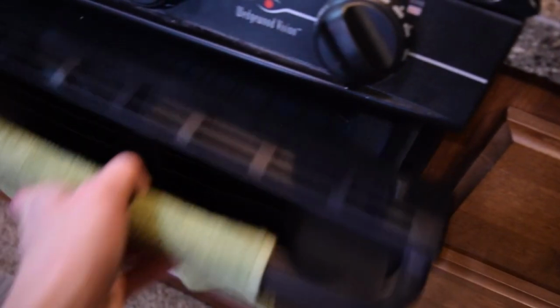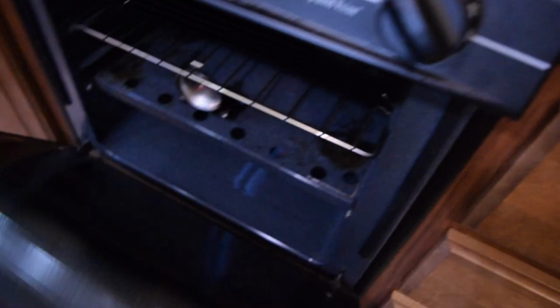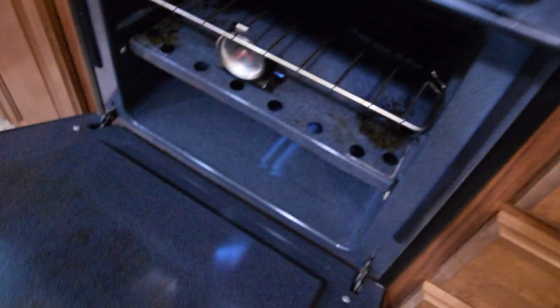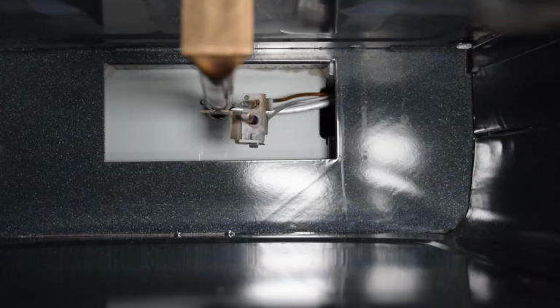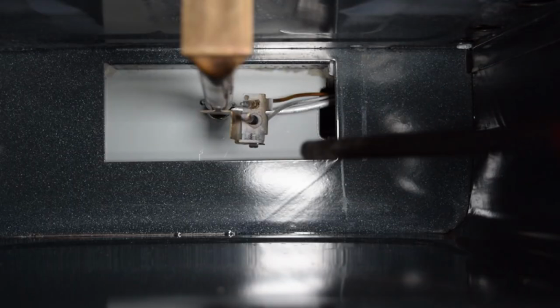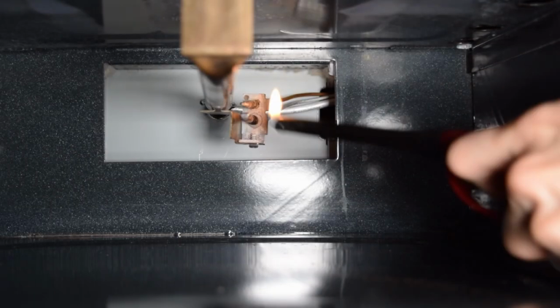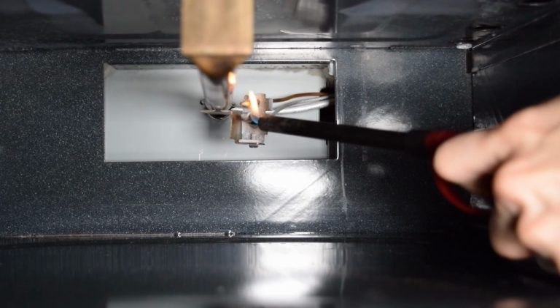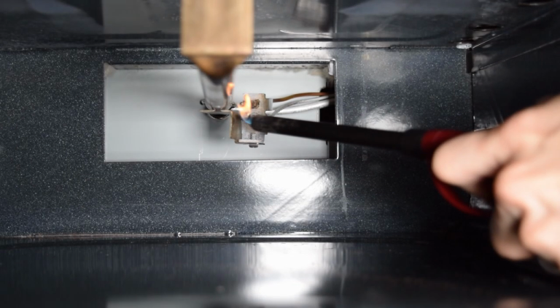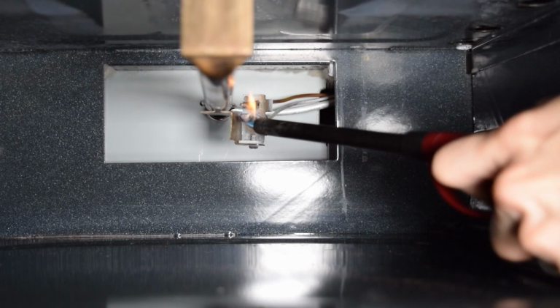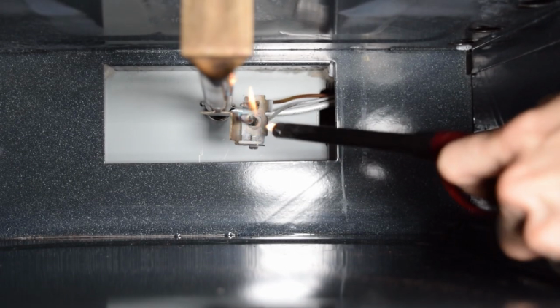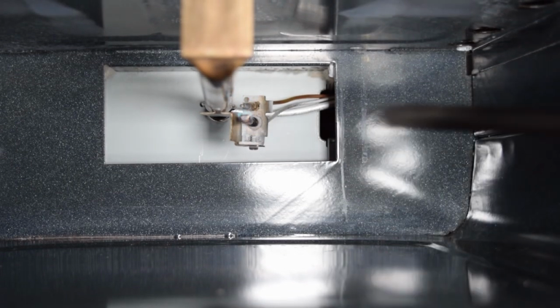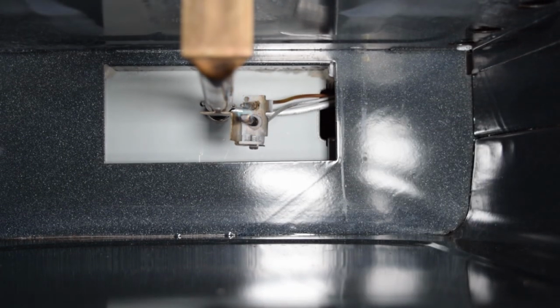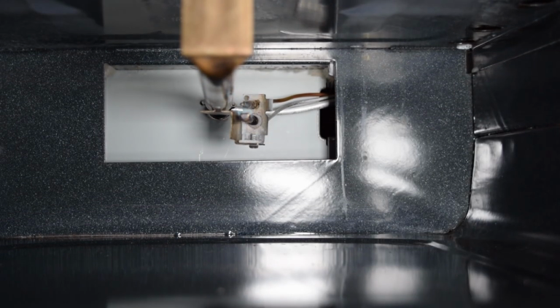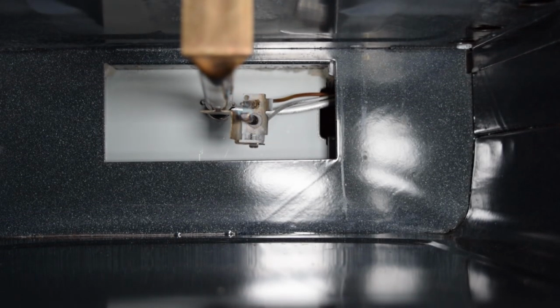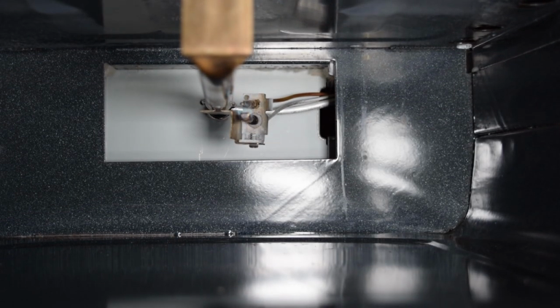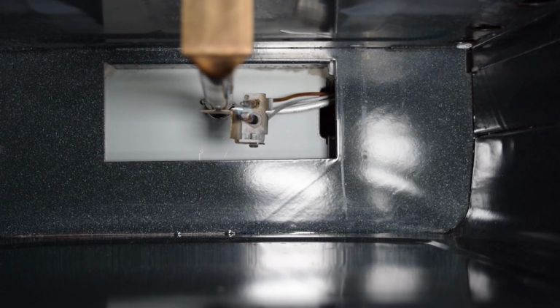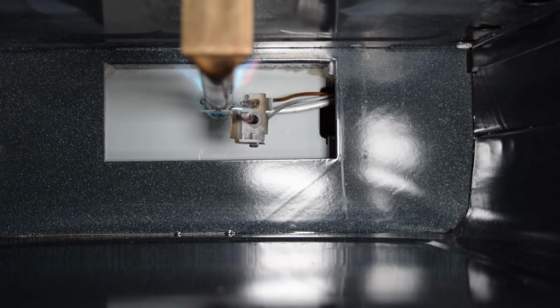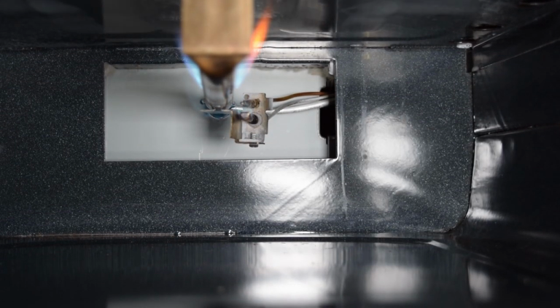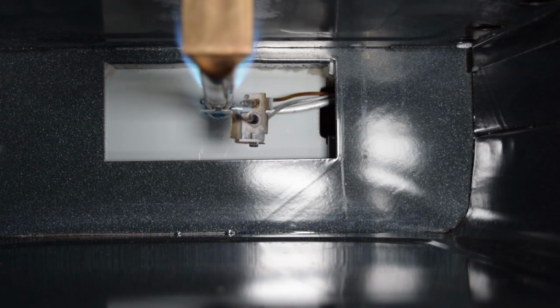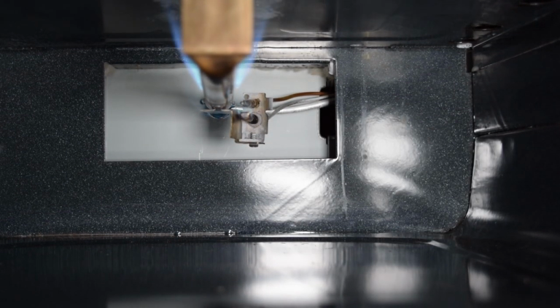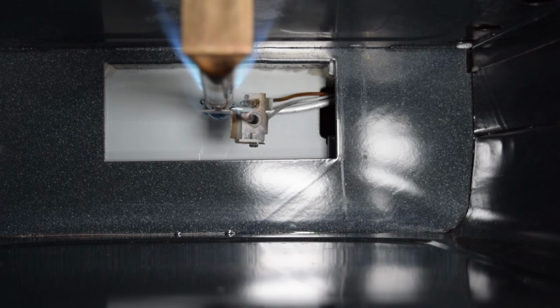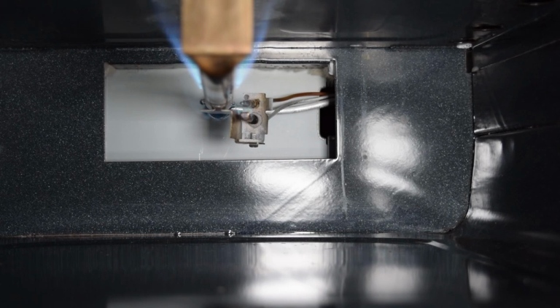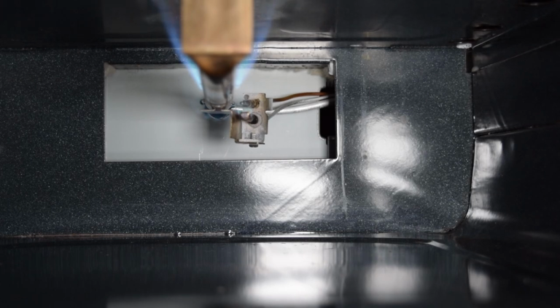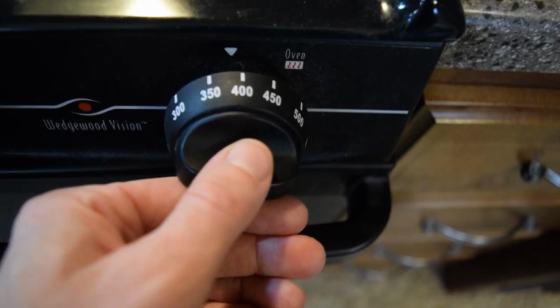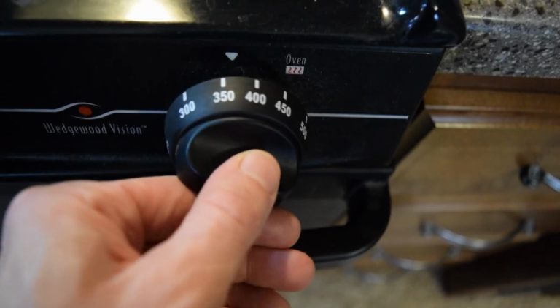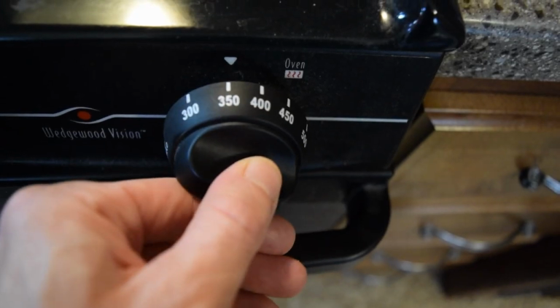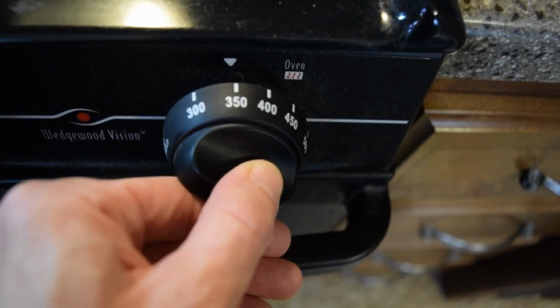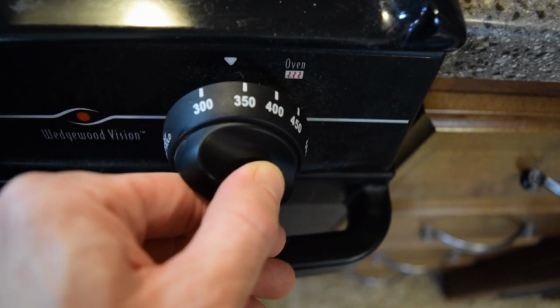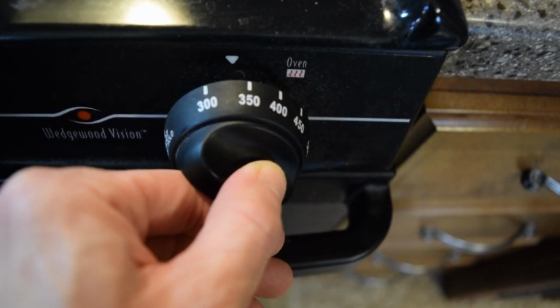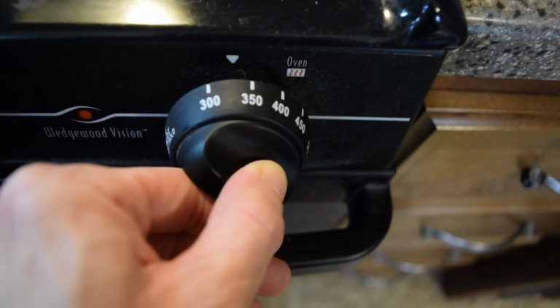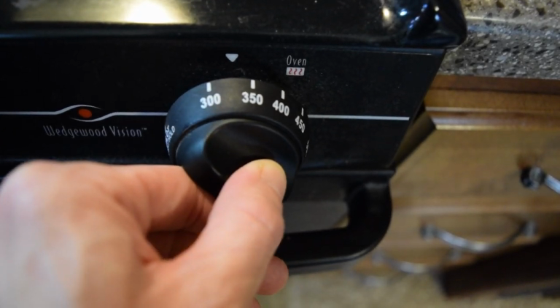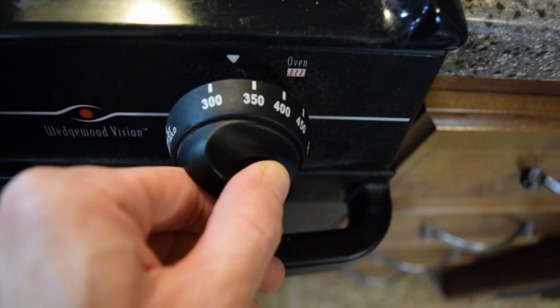First, preheat your oven to 325 degrees. I have a propane RV stove which I light each time I use it. It gets less scary each time you don't blow up.